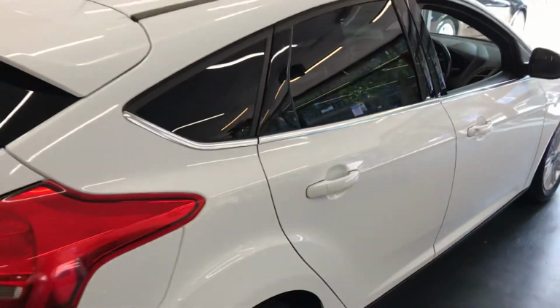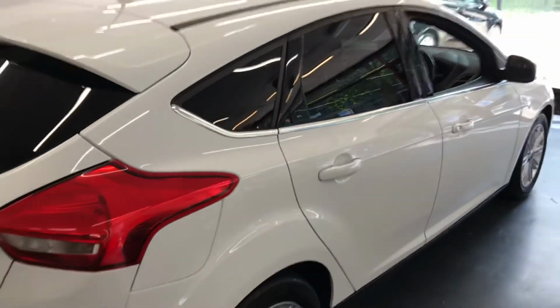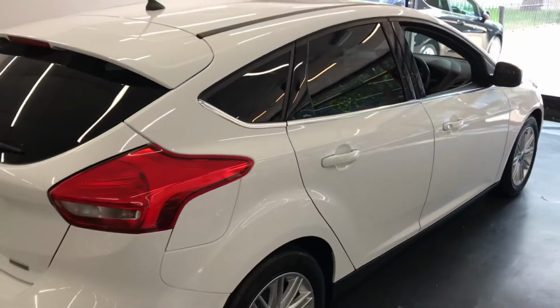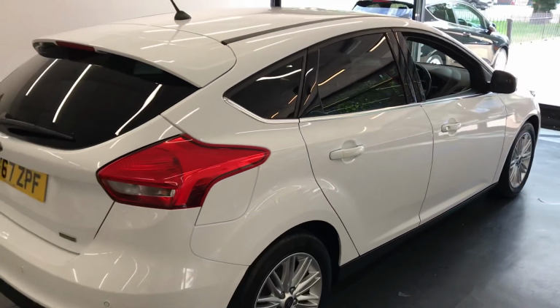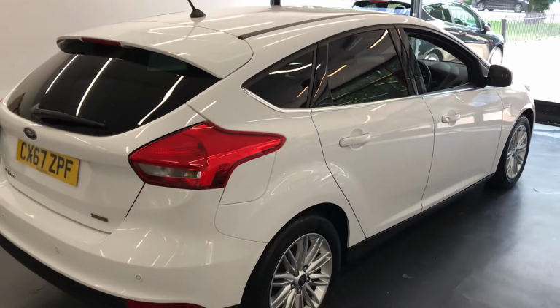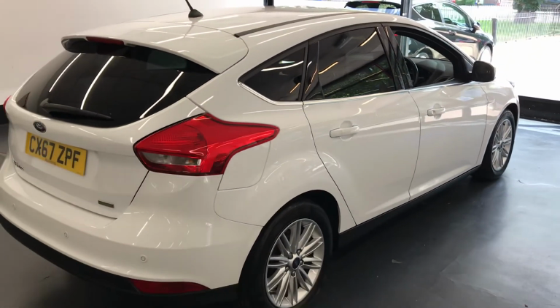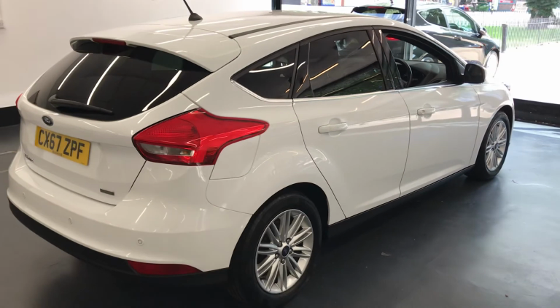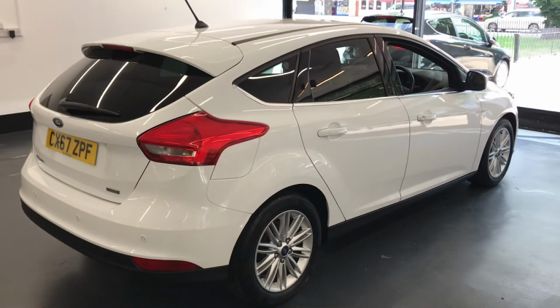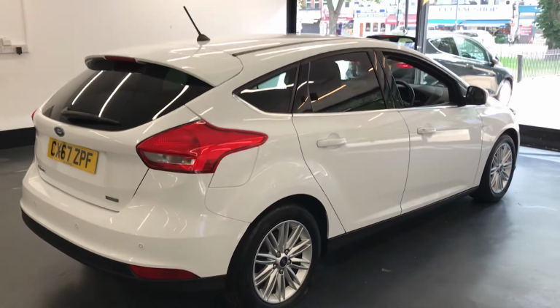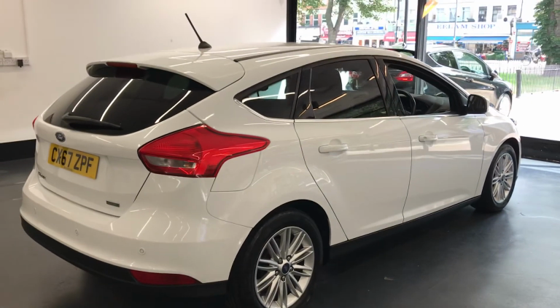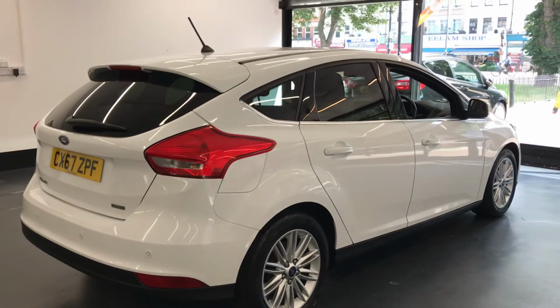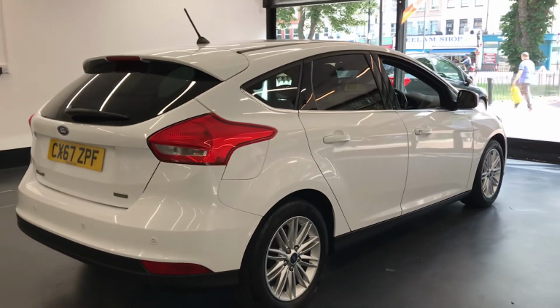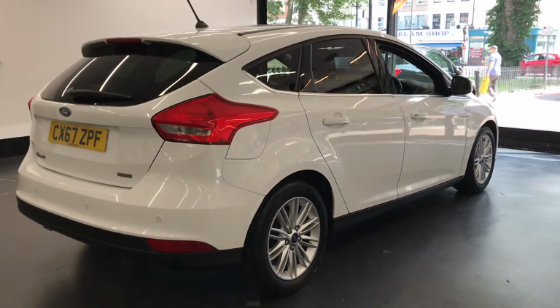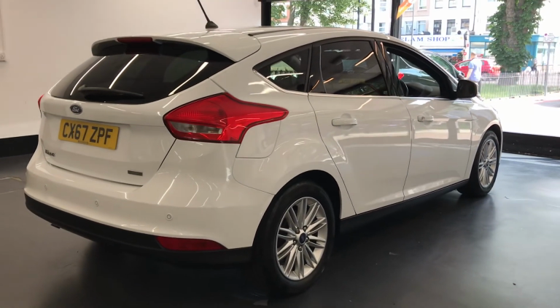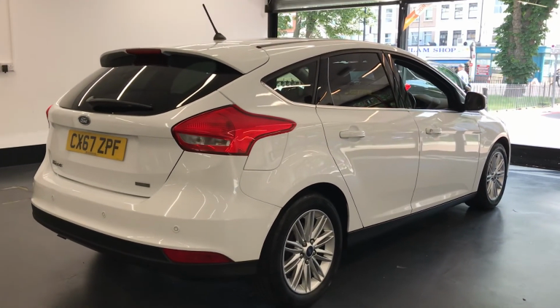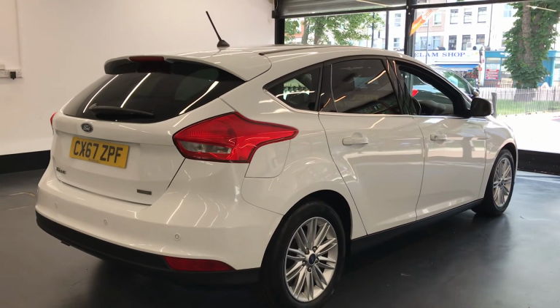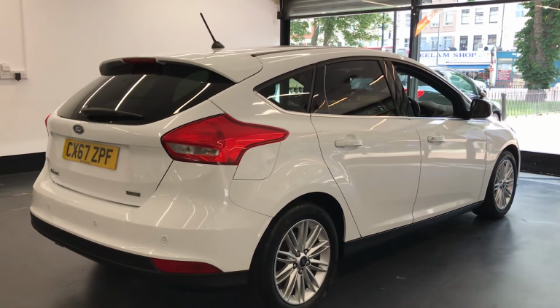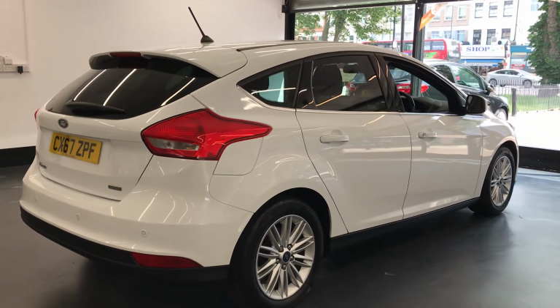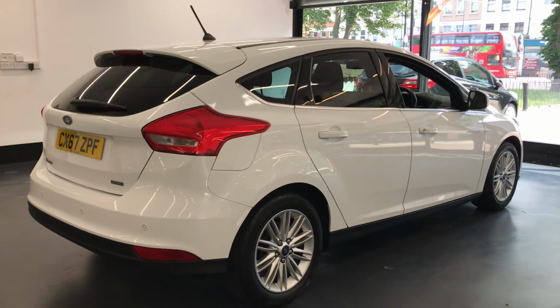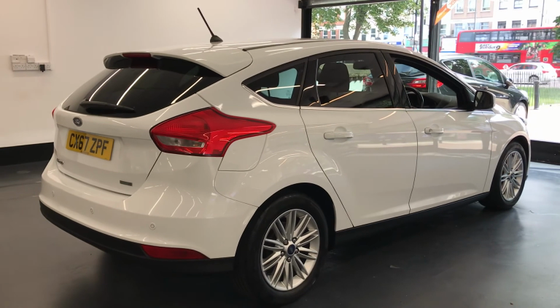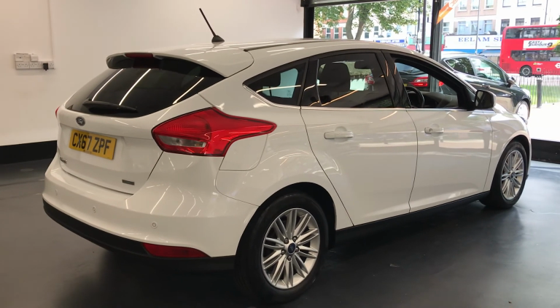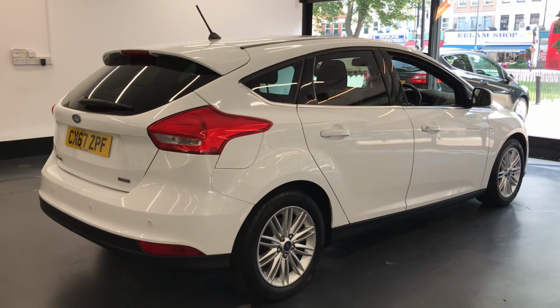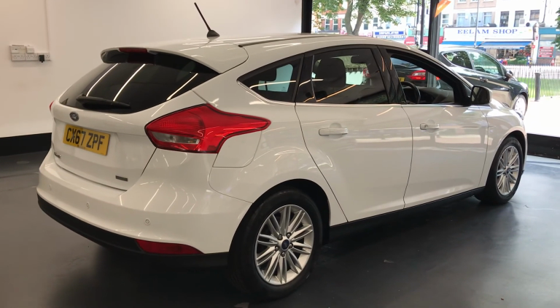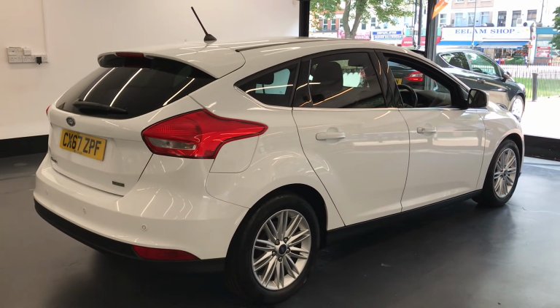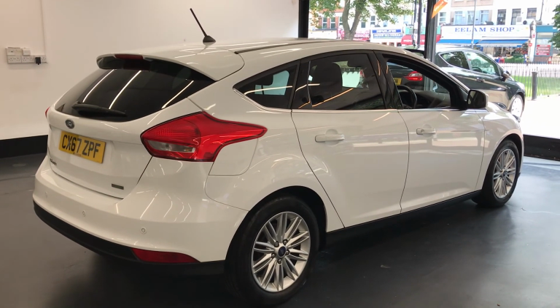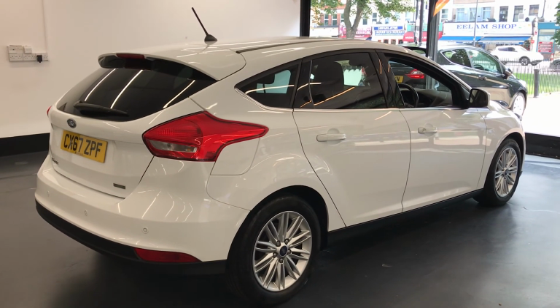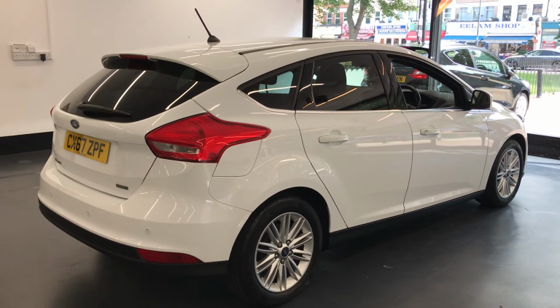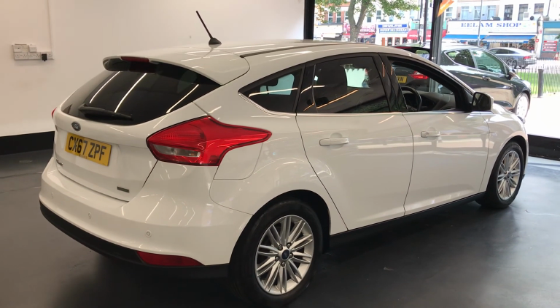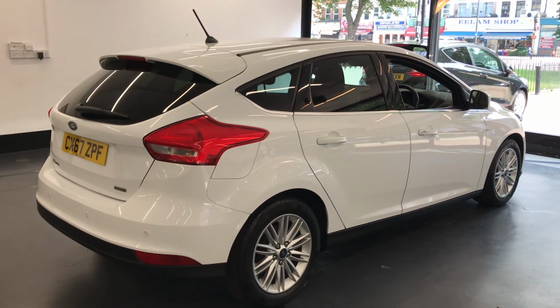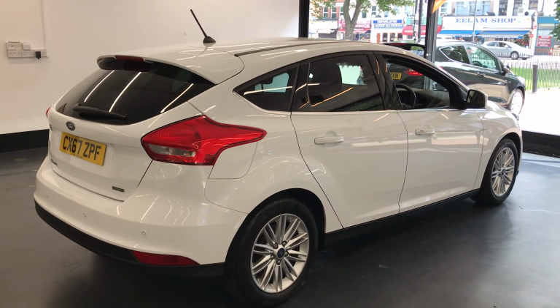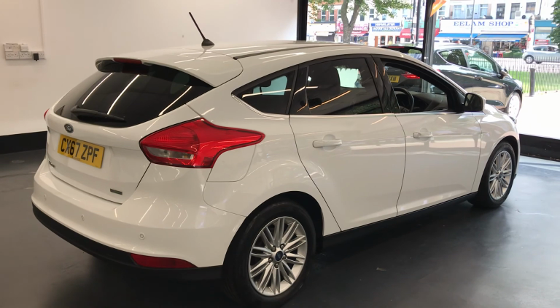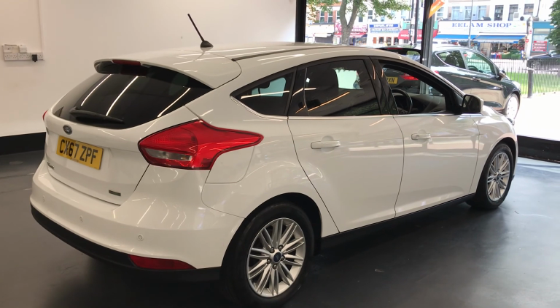So you've seen the condition of the exterior and interior of the vehicle. If there are any further questions, or you need finance arranging, please don't hesitate to give us a call — we're more than happy to help and answer any of your questions. Thanks for watching.